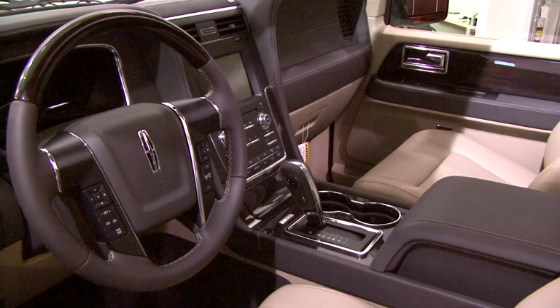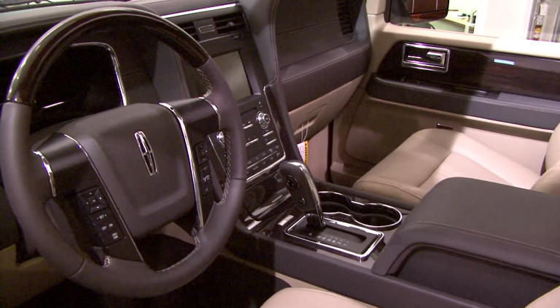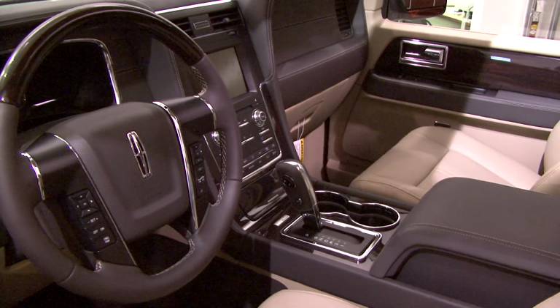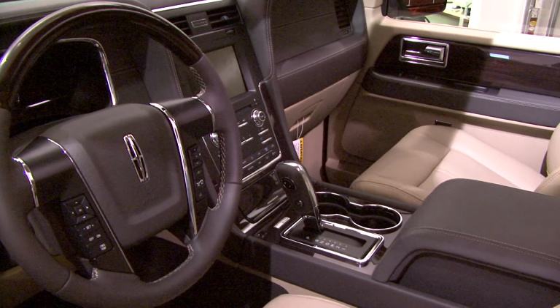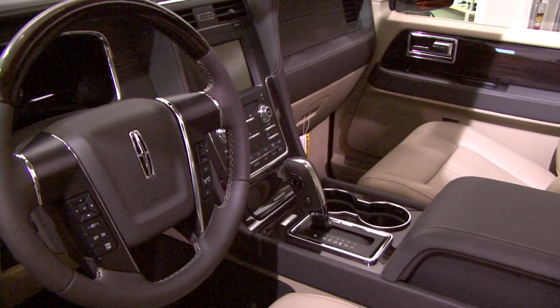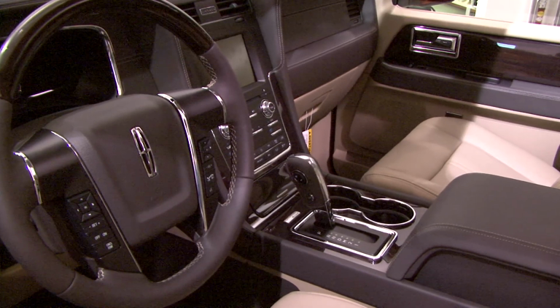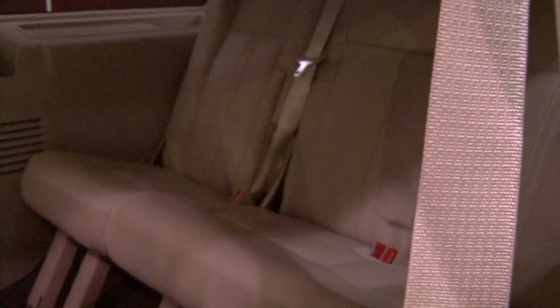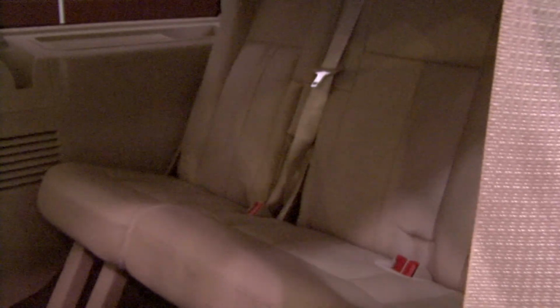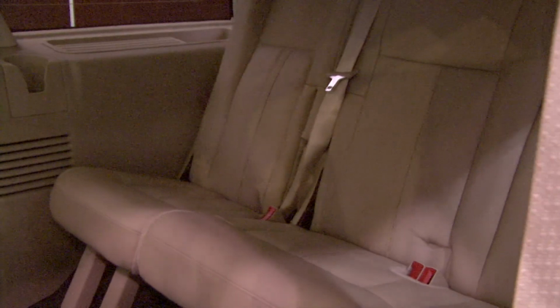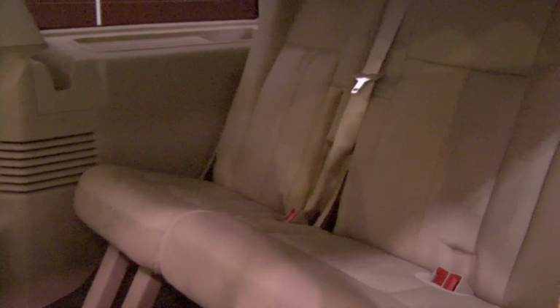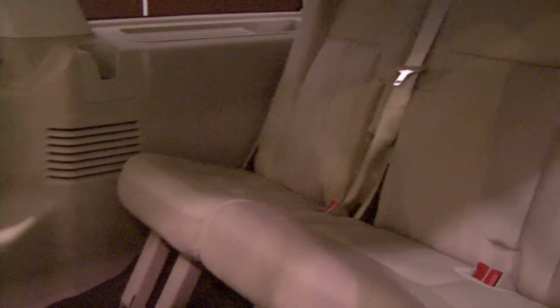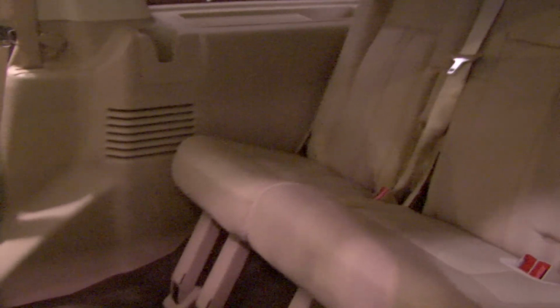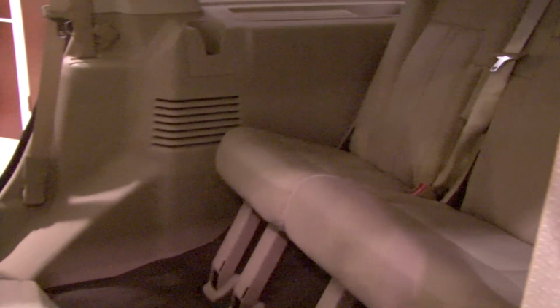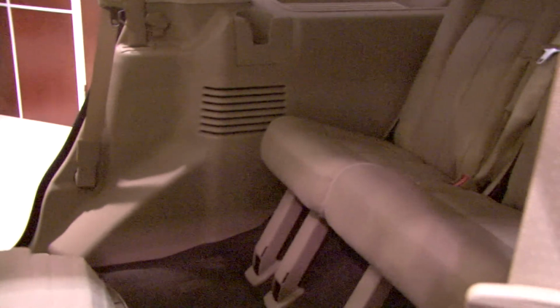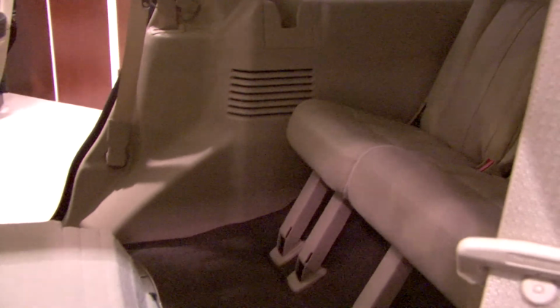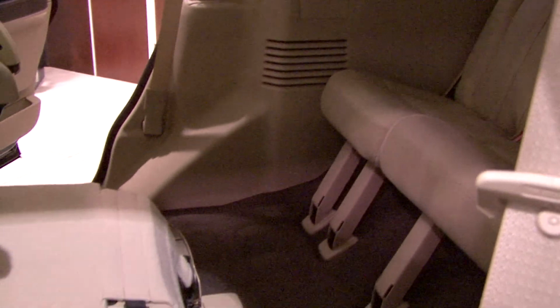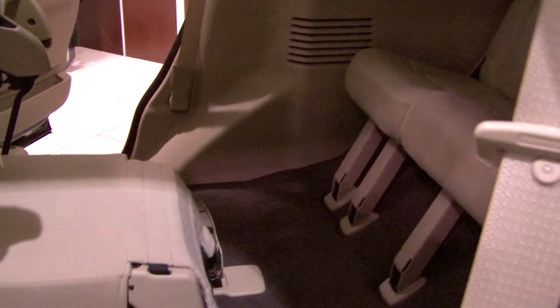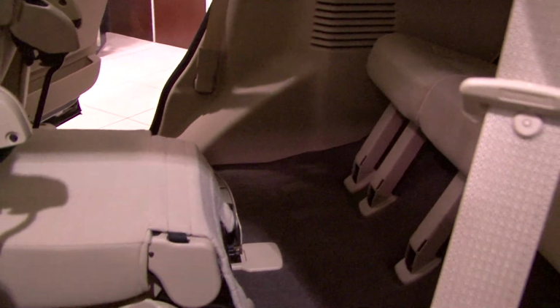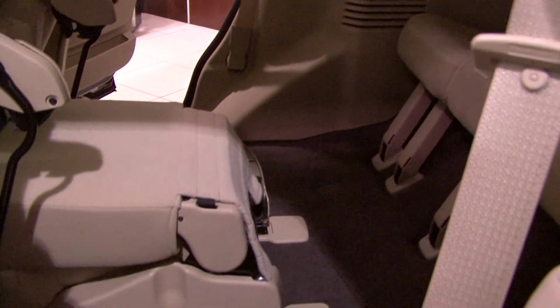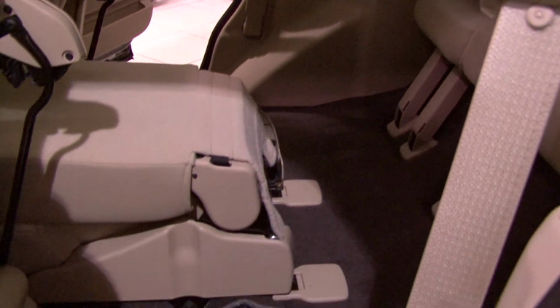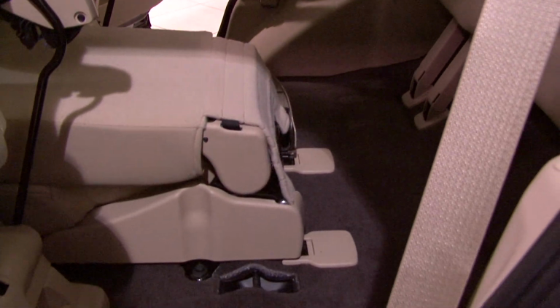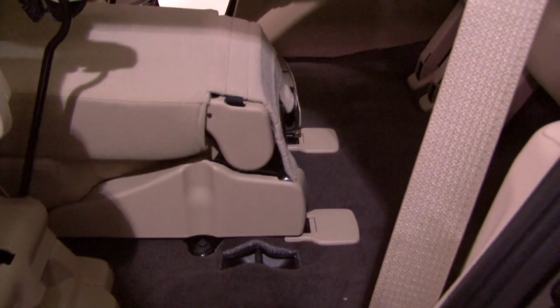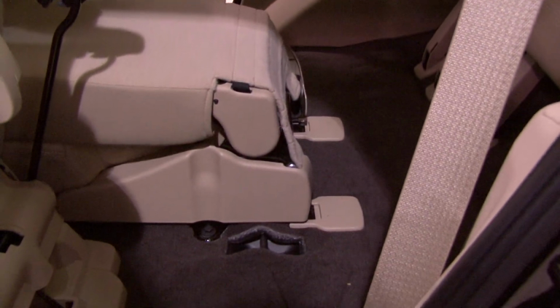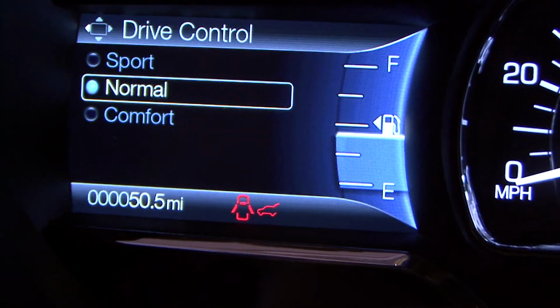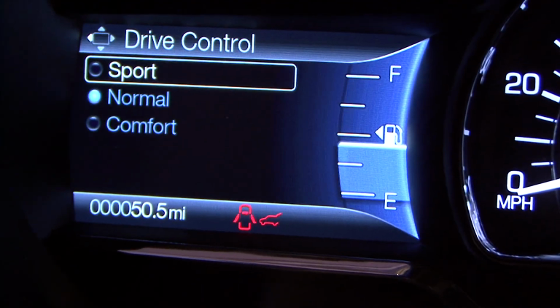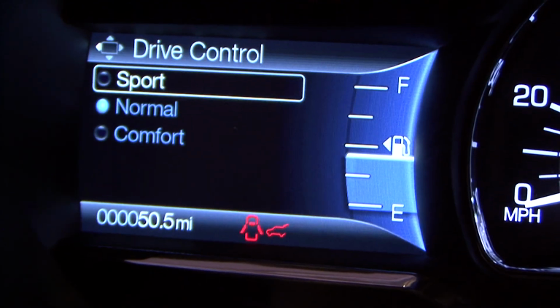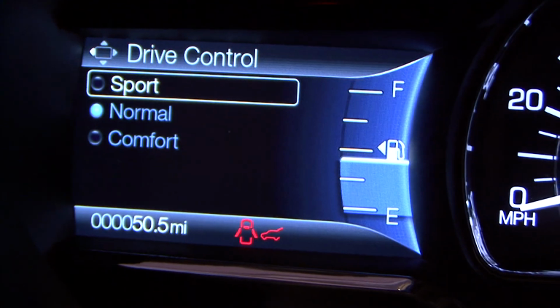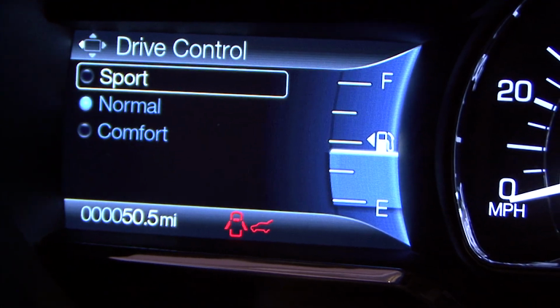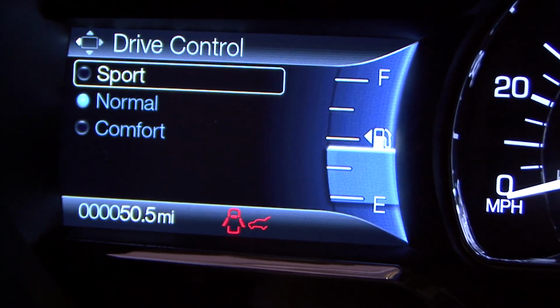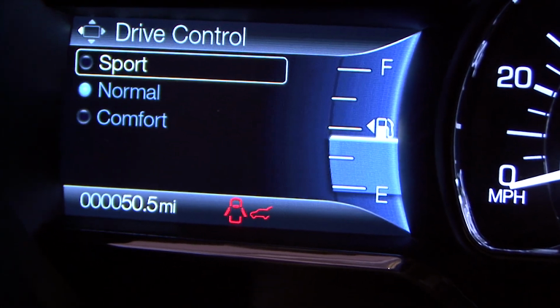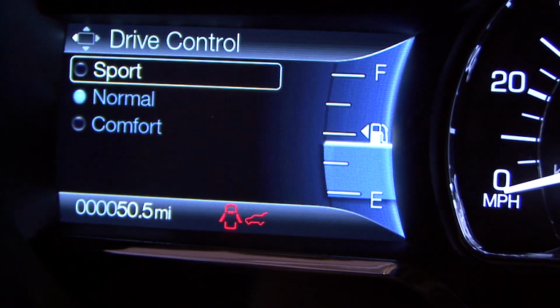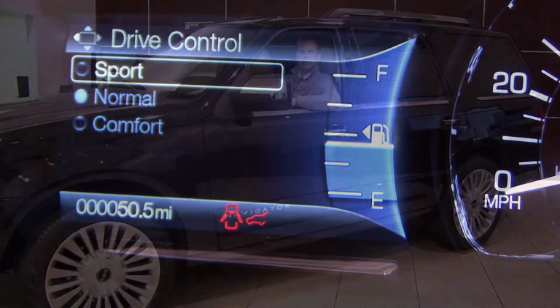The Navigator offers best-in-class third-row legroom due to the multi-link independent rear suspension that gives the Navigator its smooth ride. It also offers Lincoln Drive Control with continuous control dampening.